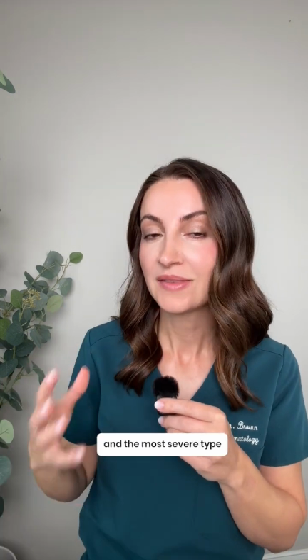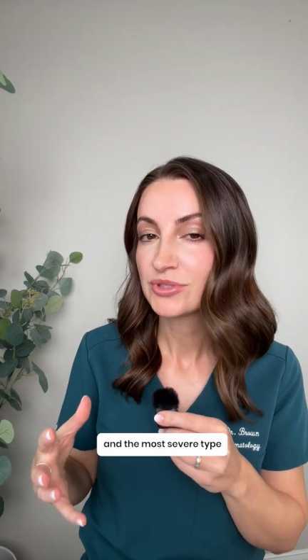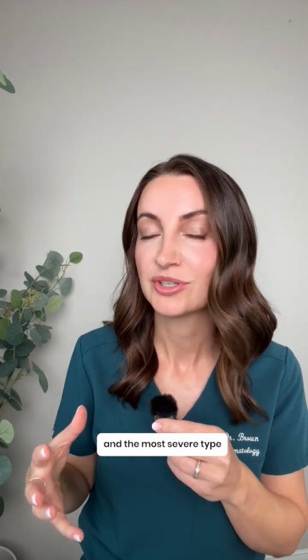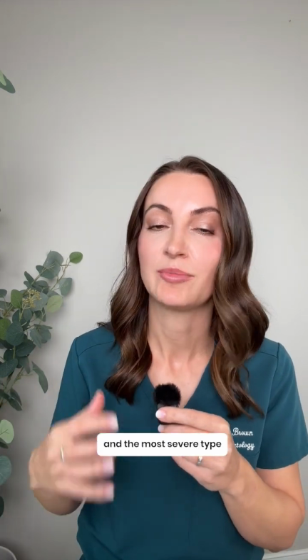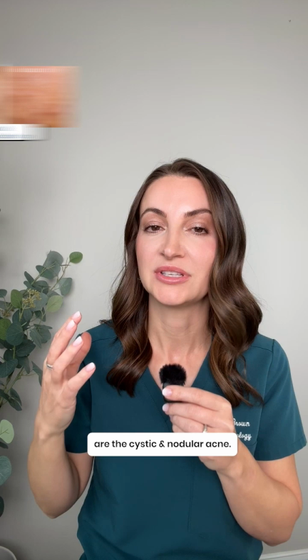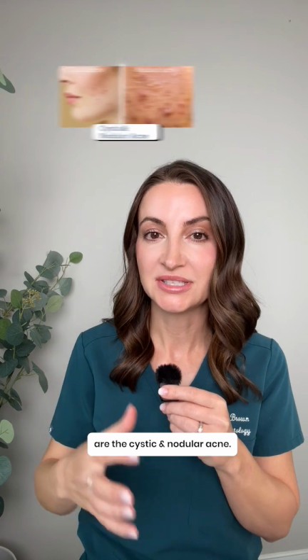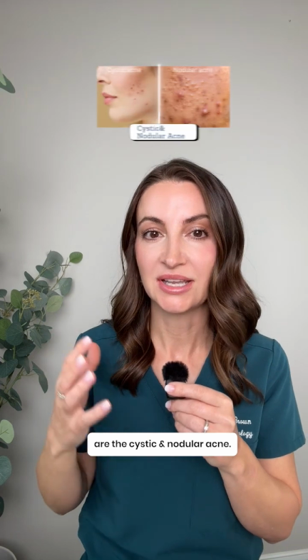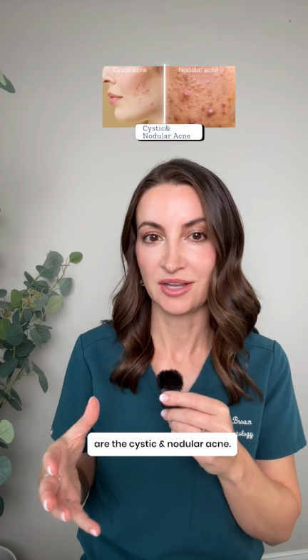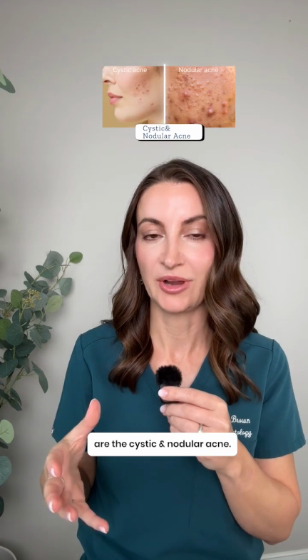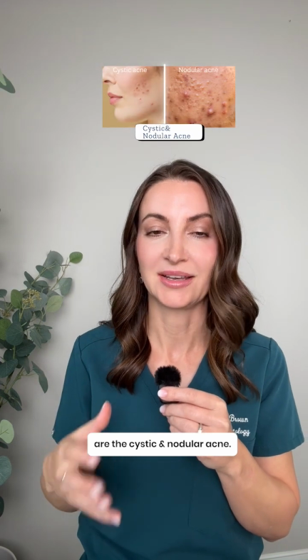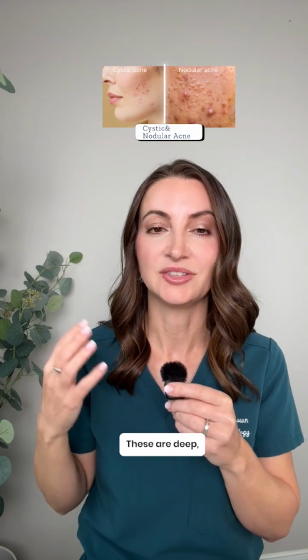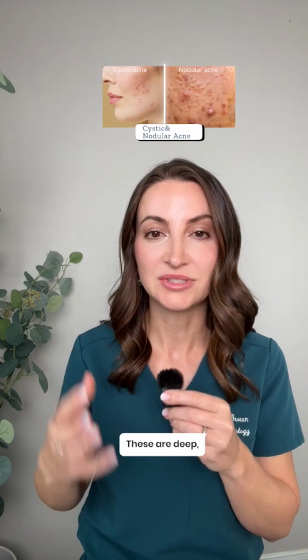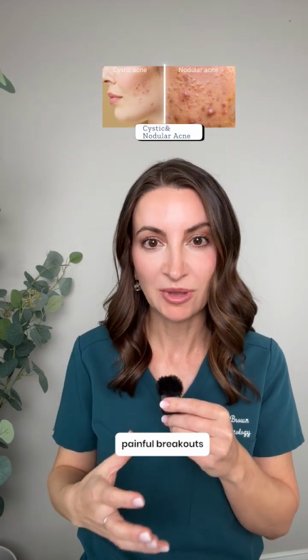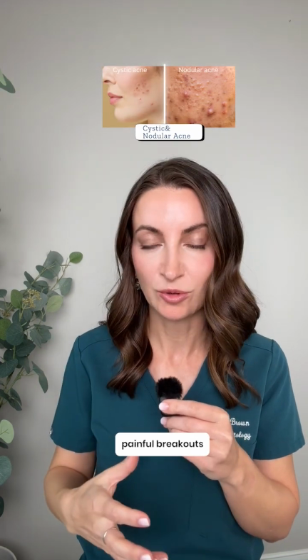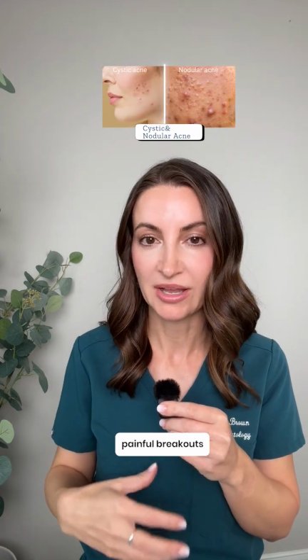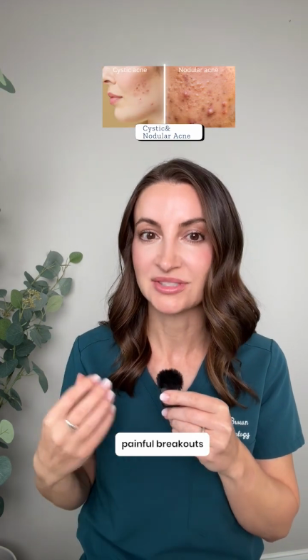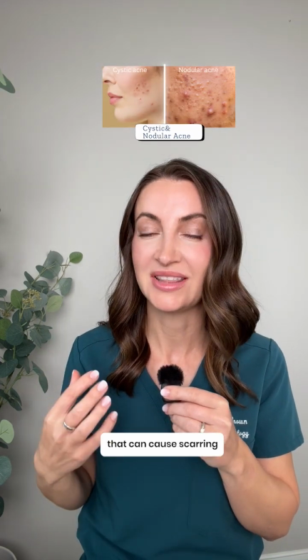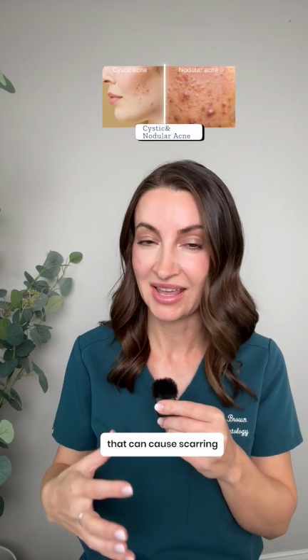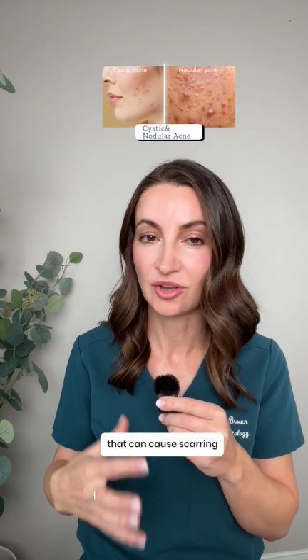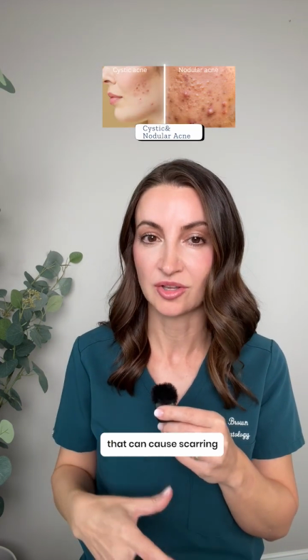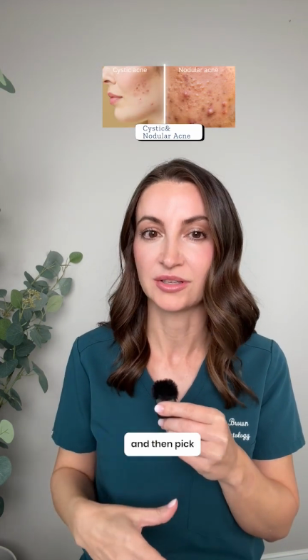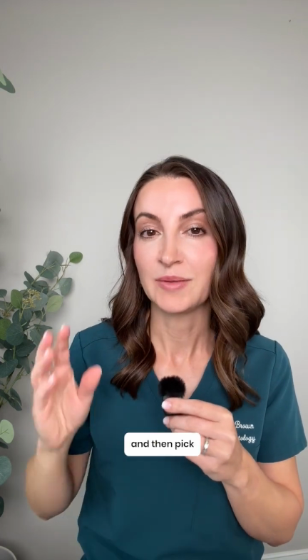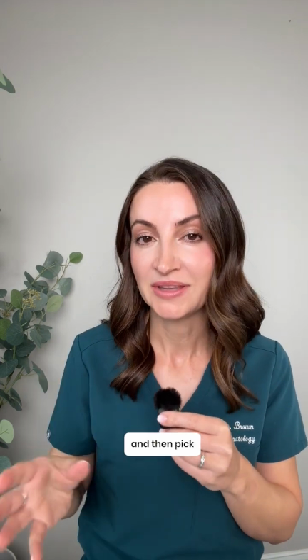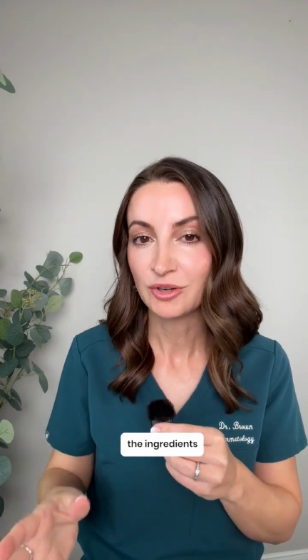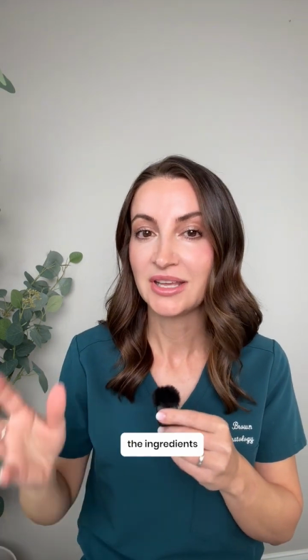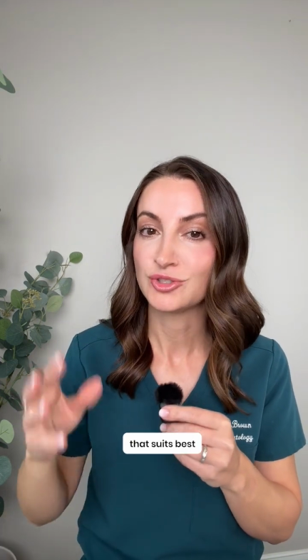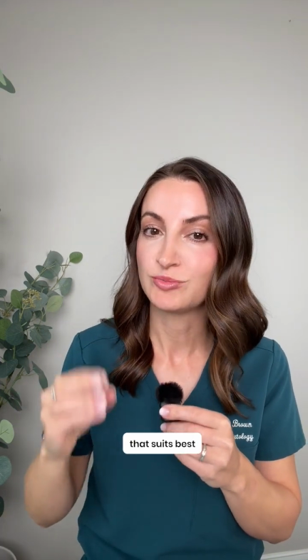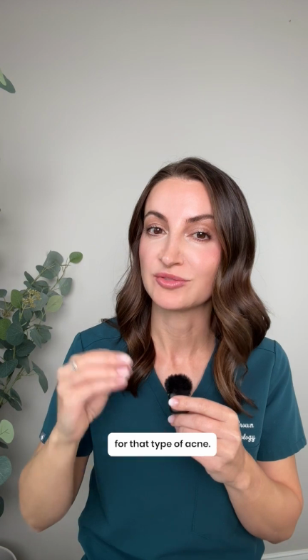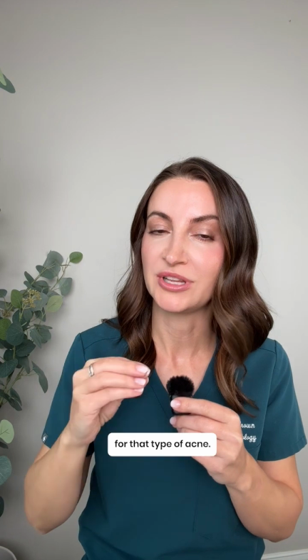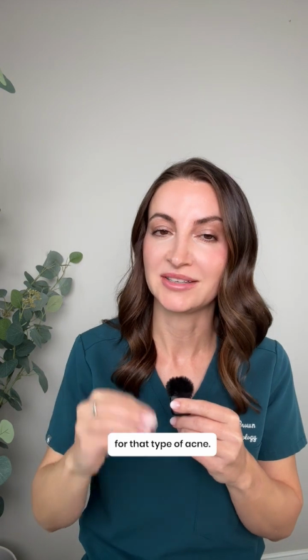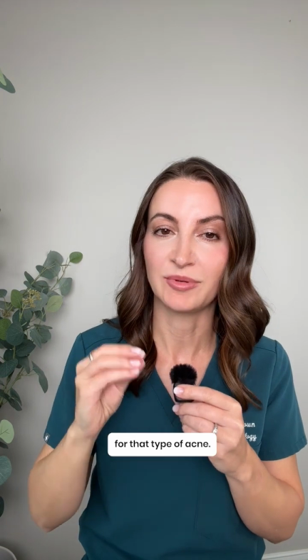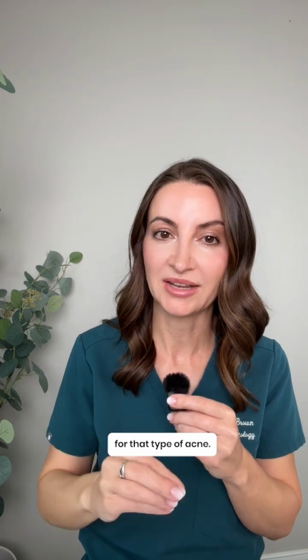The most severe type are cystic and nodular acne. These are deep, painful breakouts that can cause scarring. Then pick the ingredient that suits best for that type of acne.